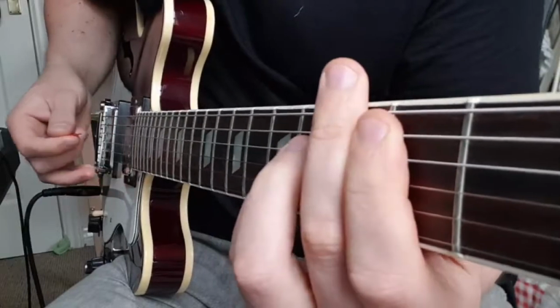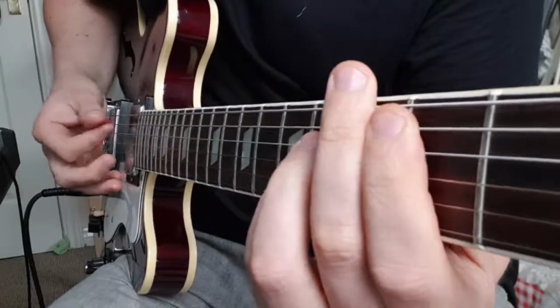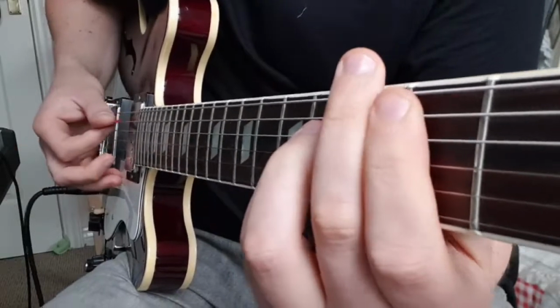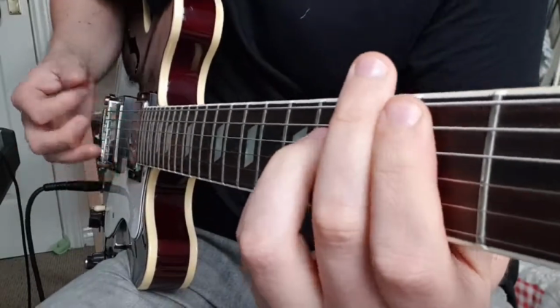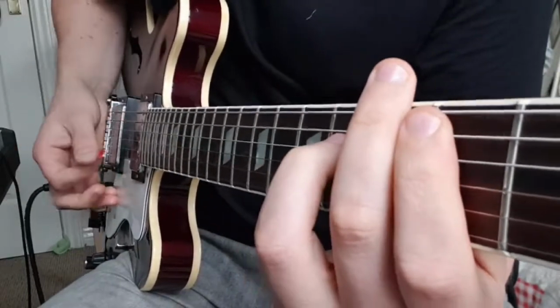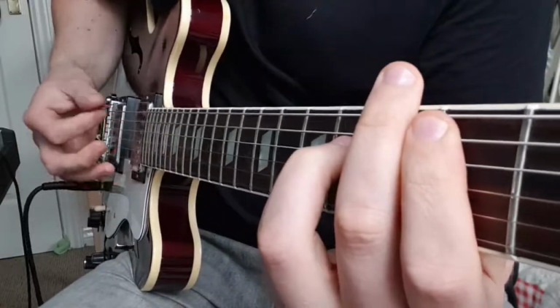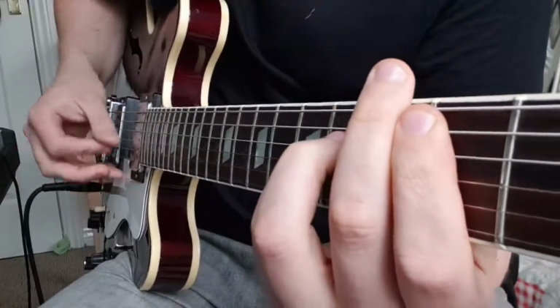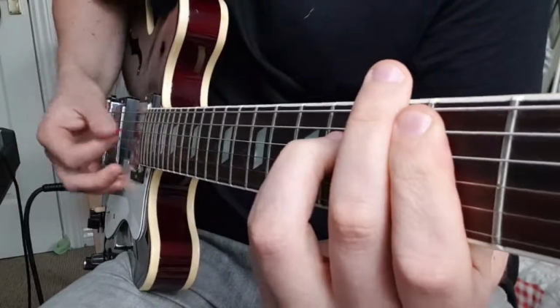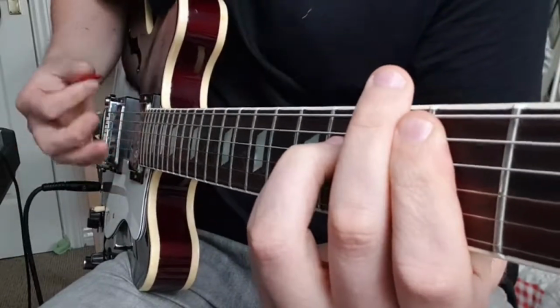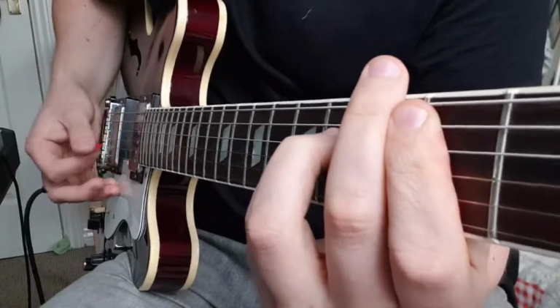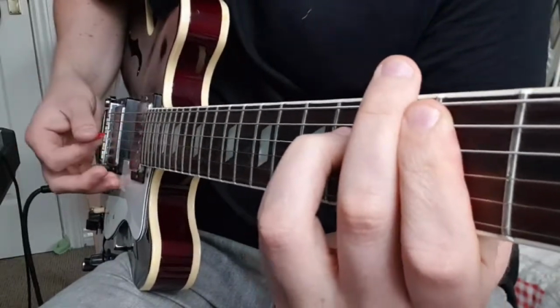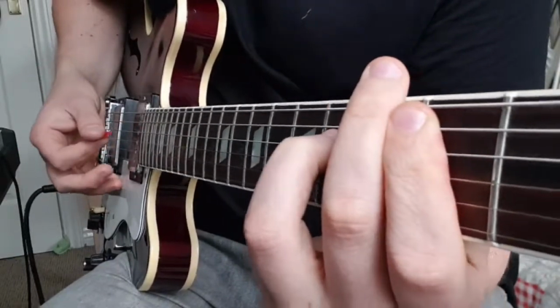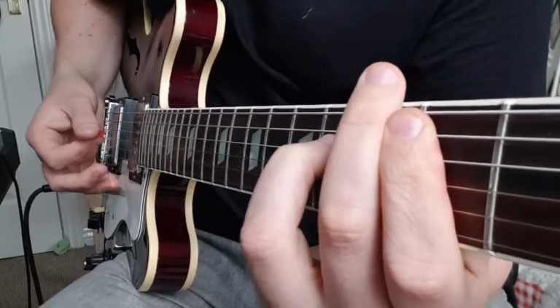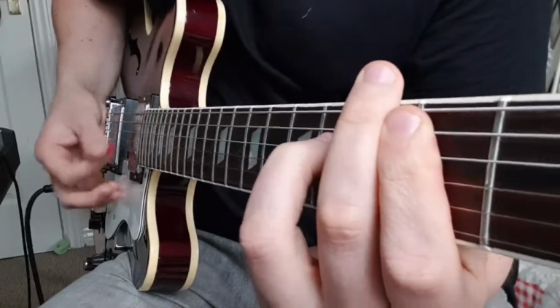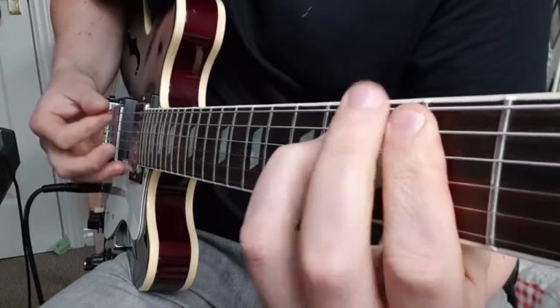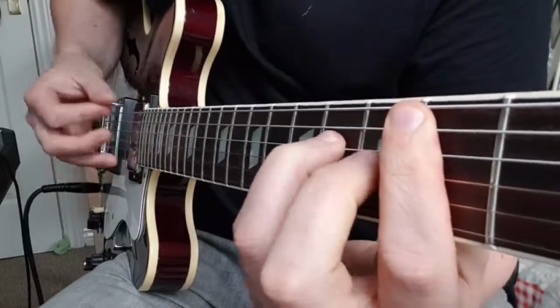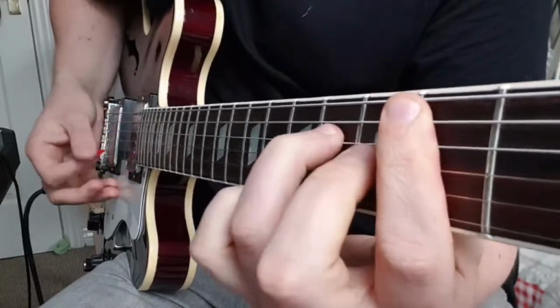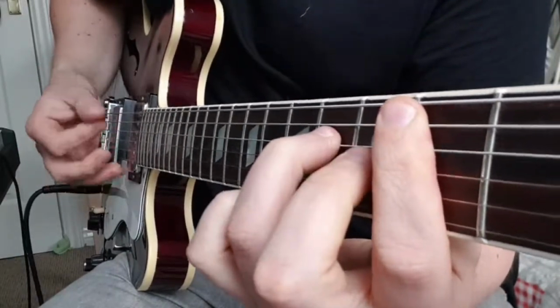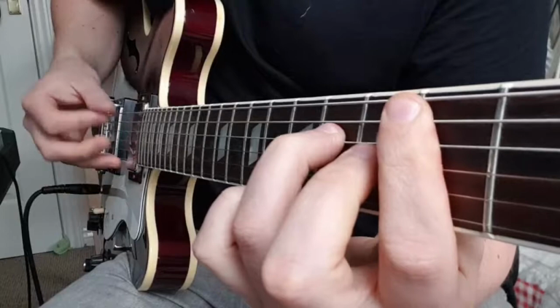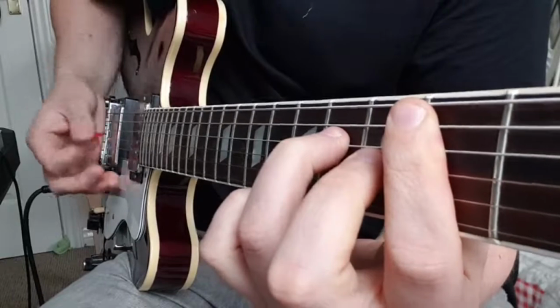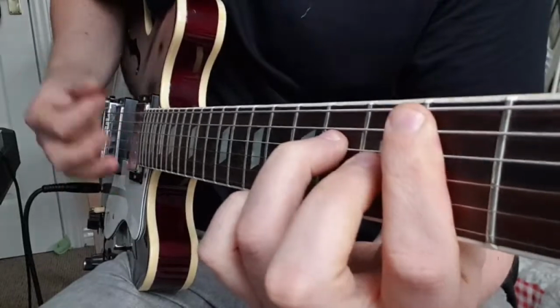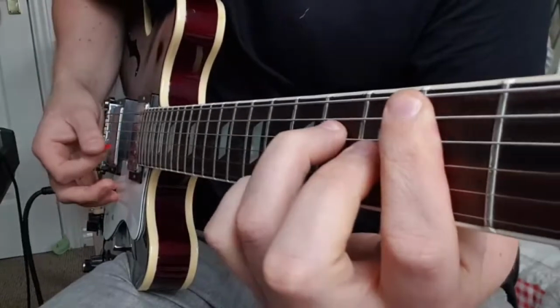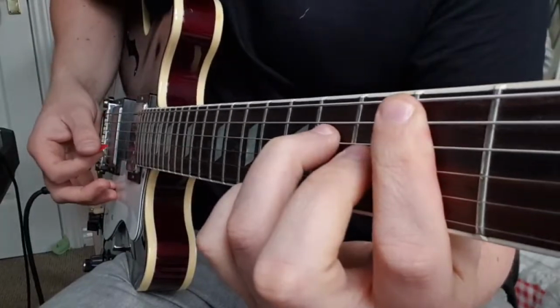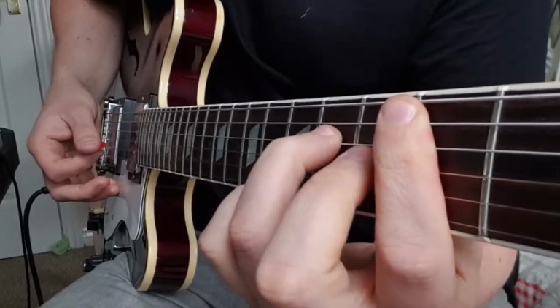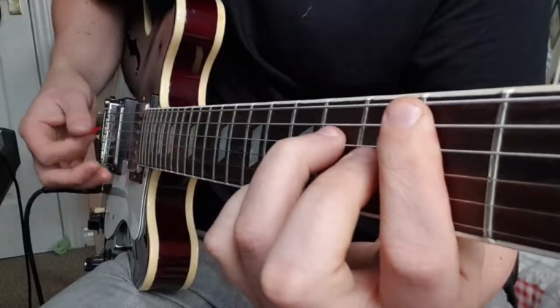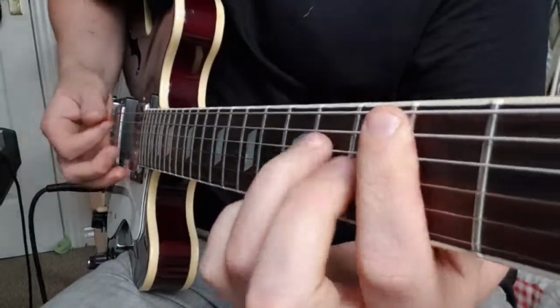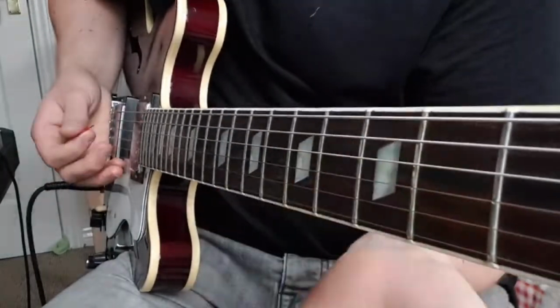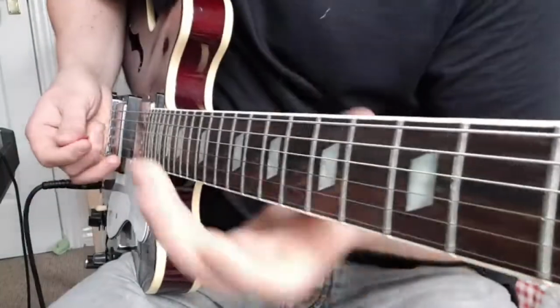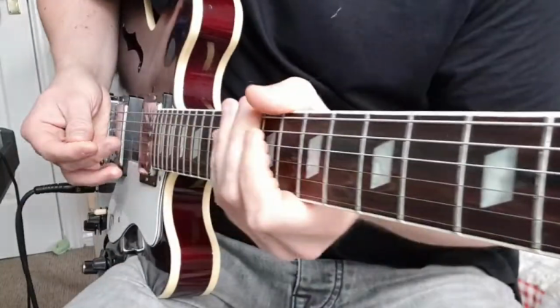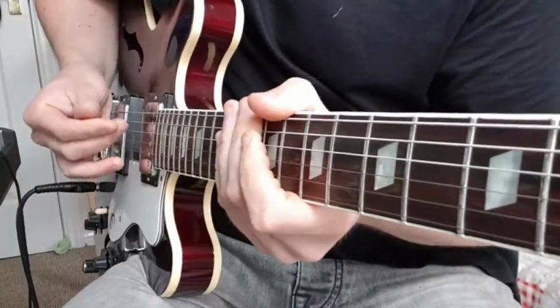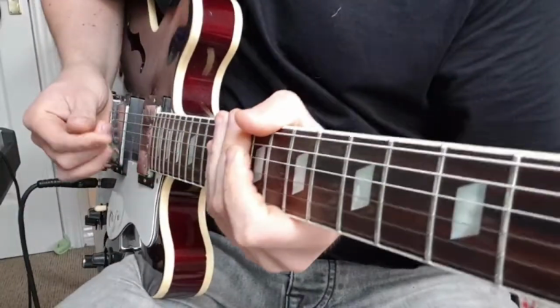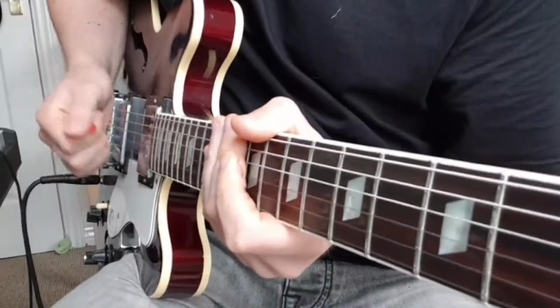For the strumming pattern, I'm just following that bass and kick drum.